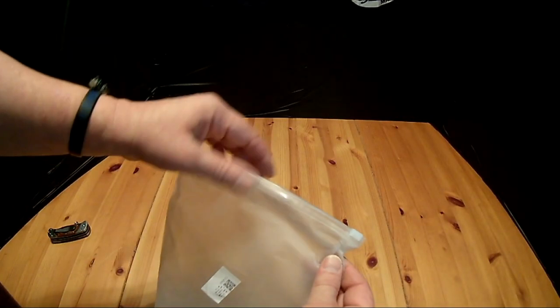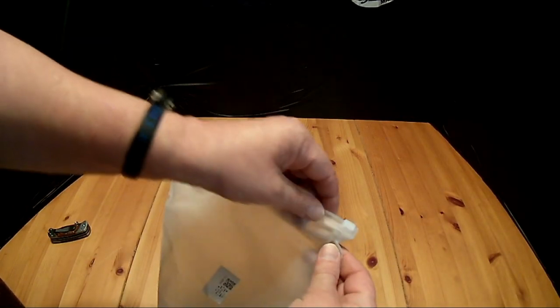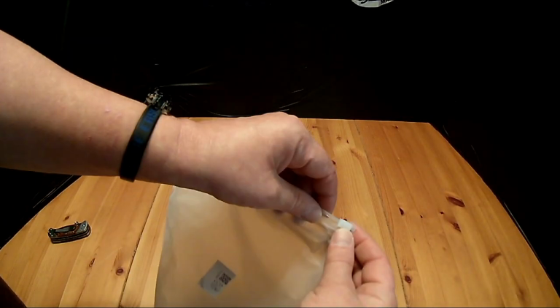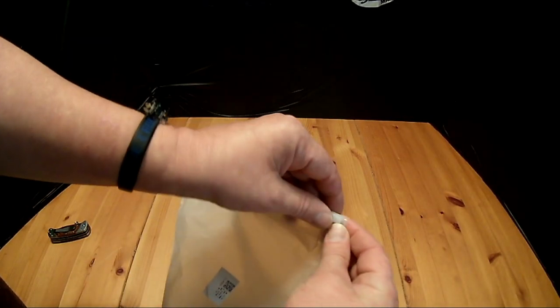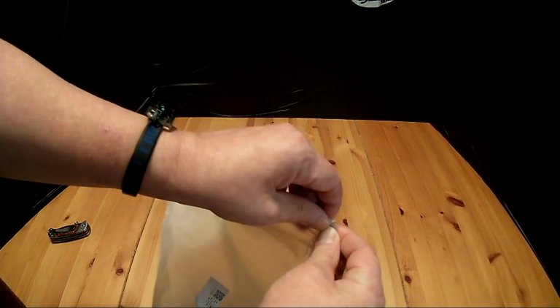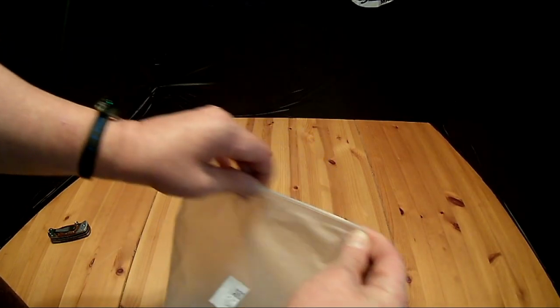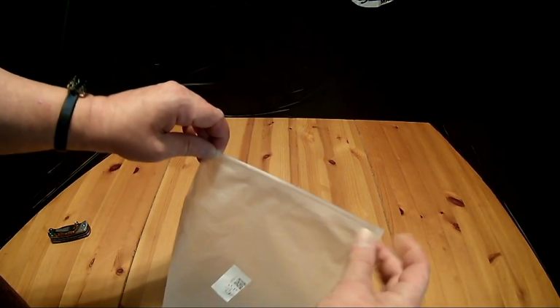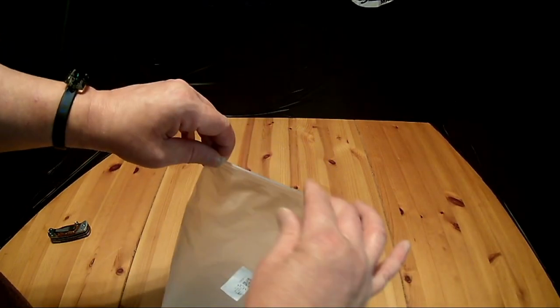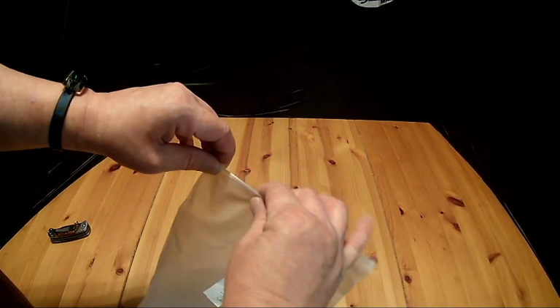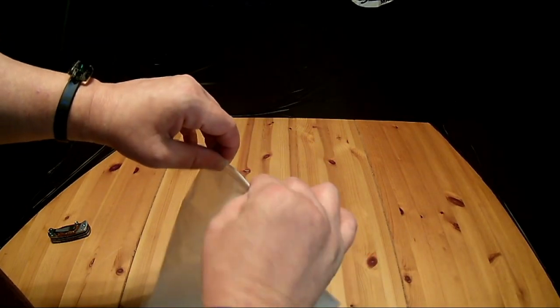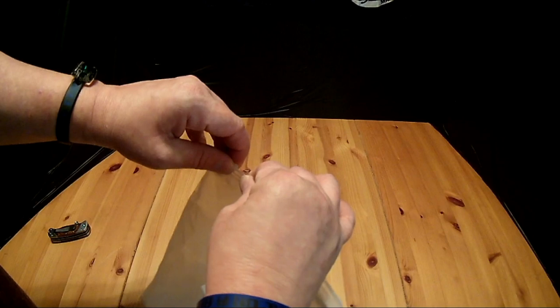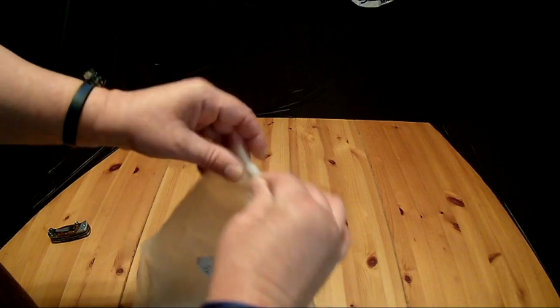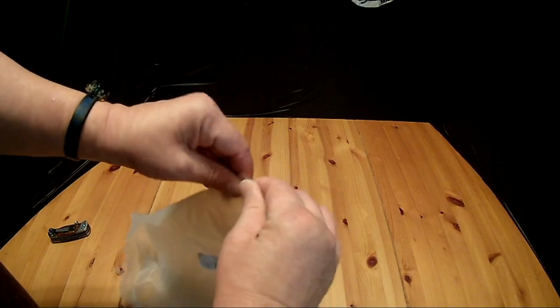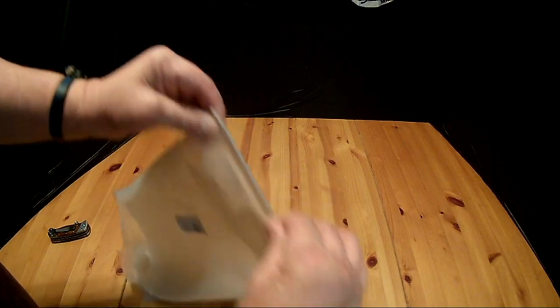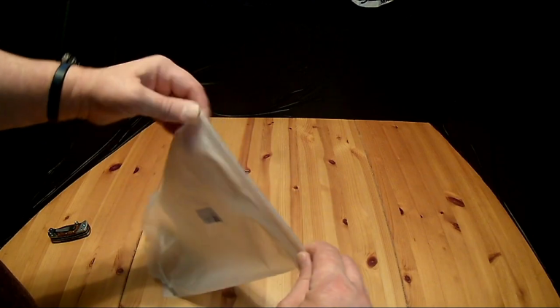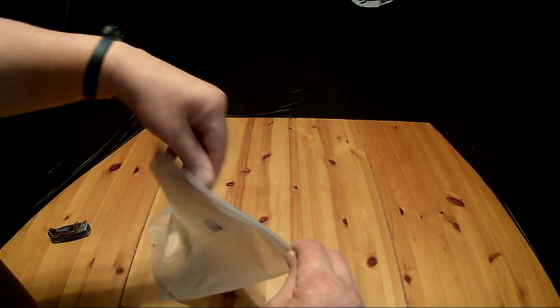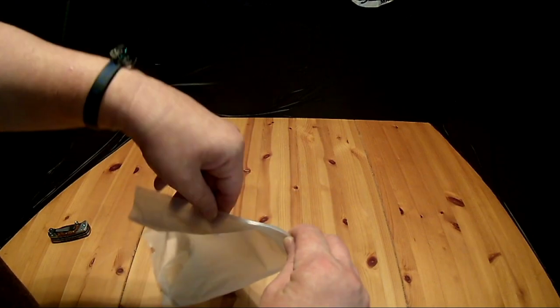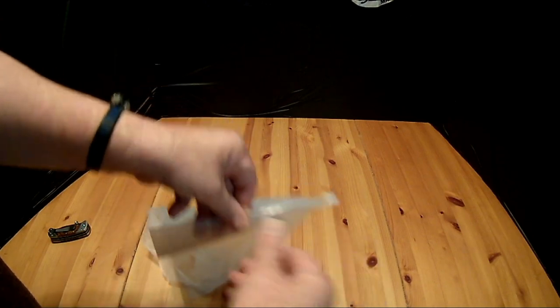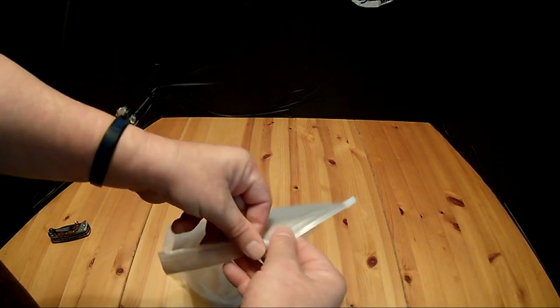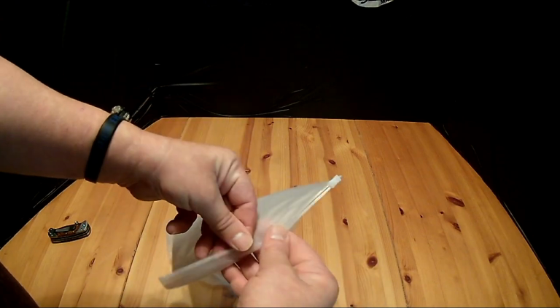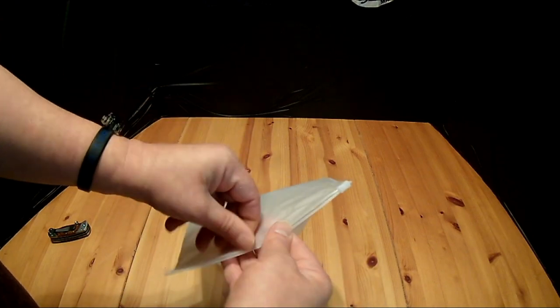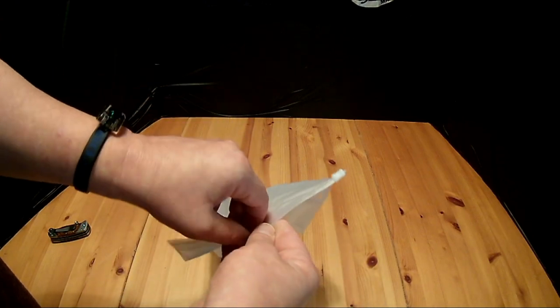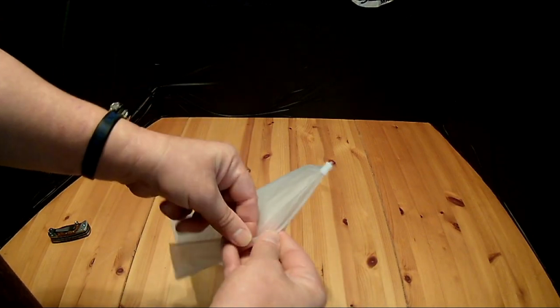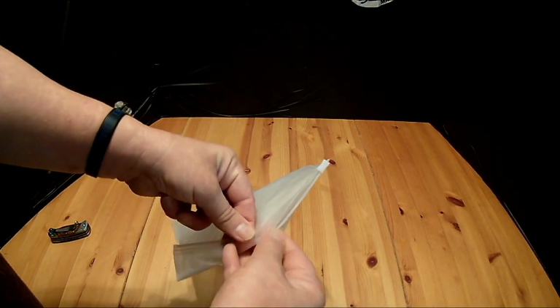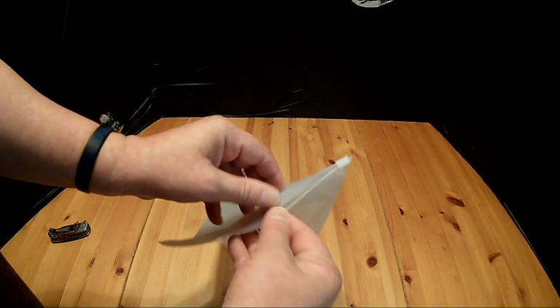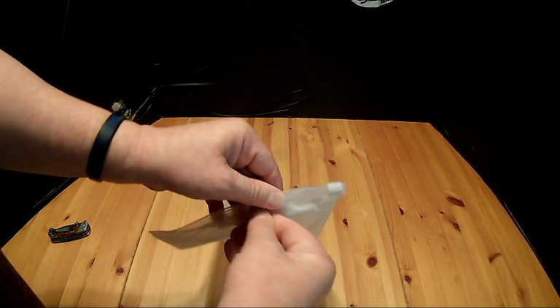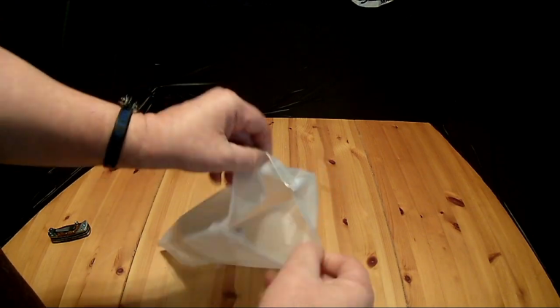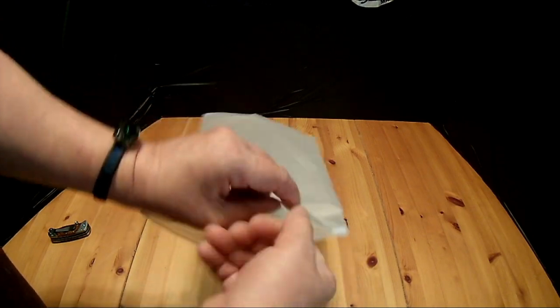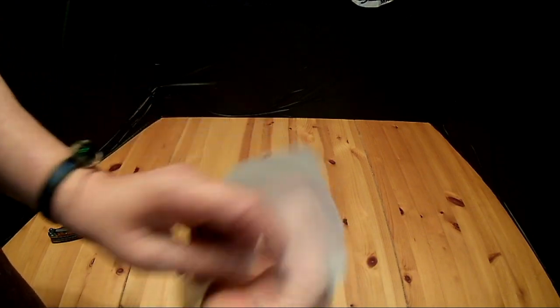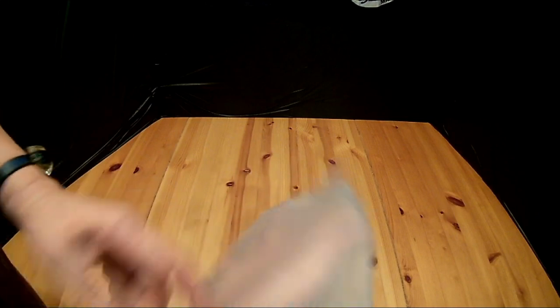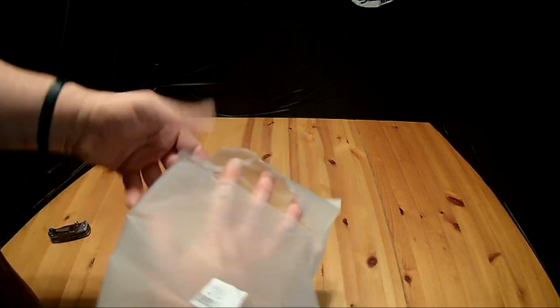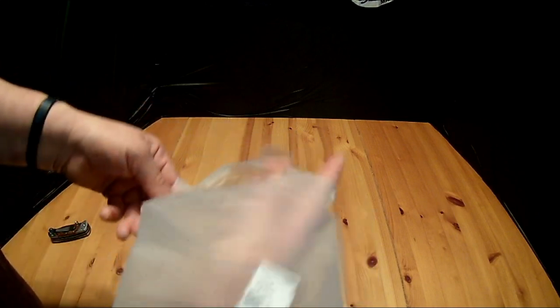I'm probably going to cut this because it would make a nice little storage bag, but I'll go ahead and stick it in a Ziploc bag.